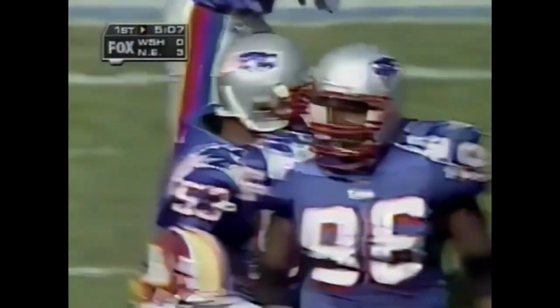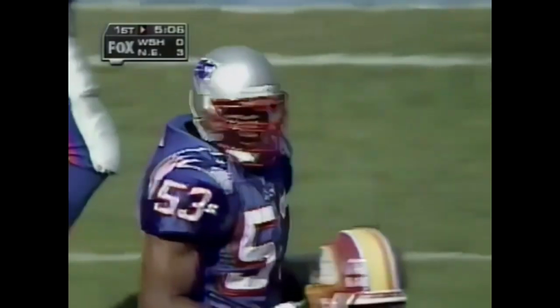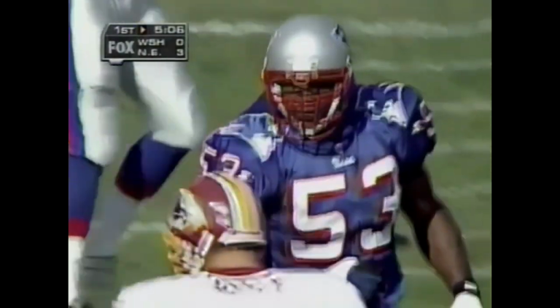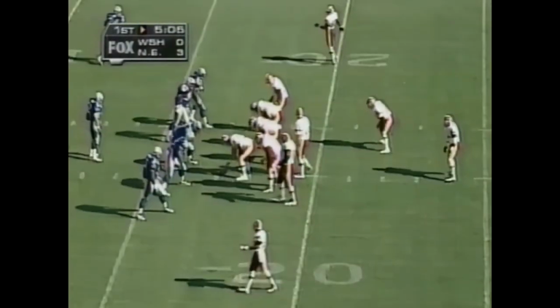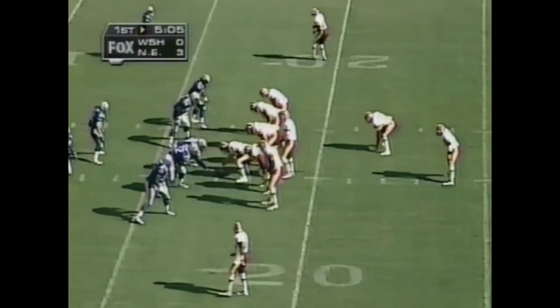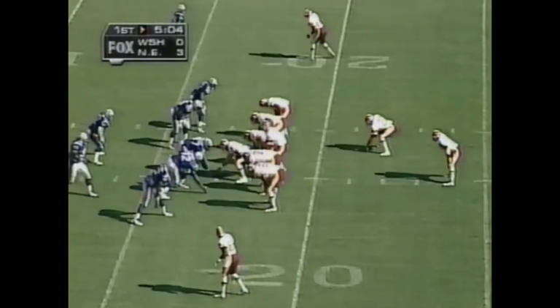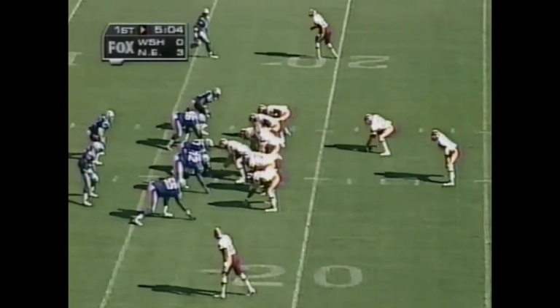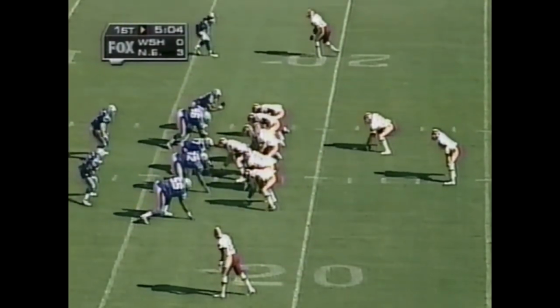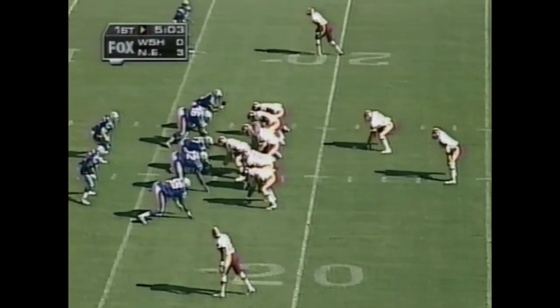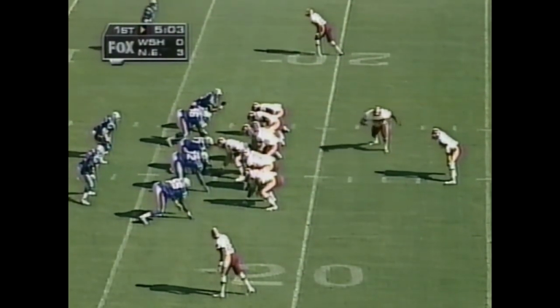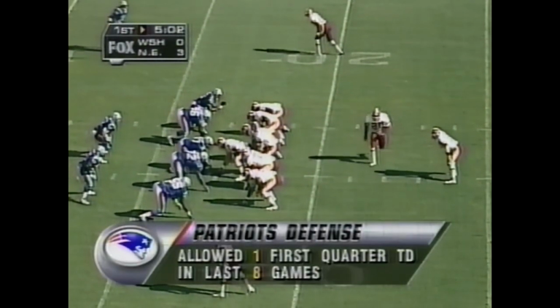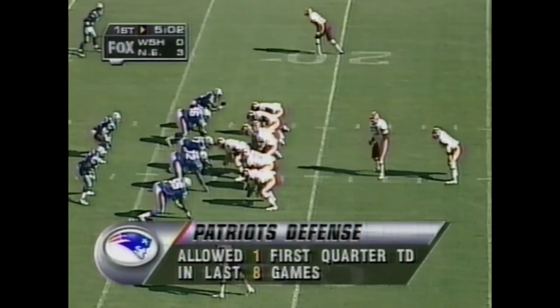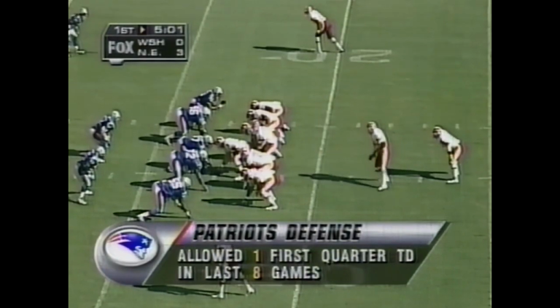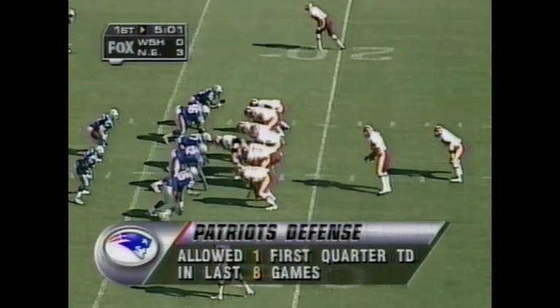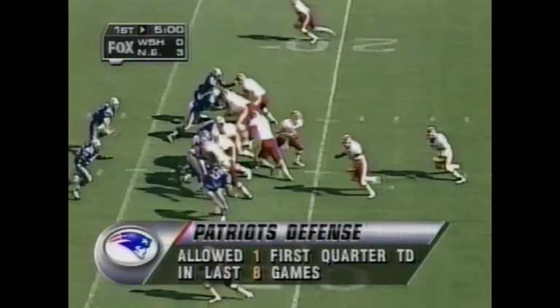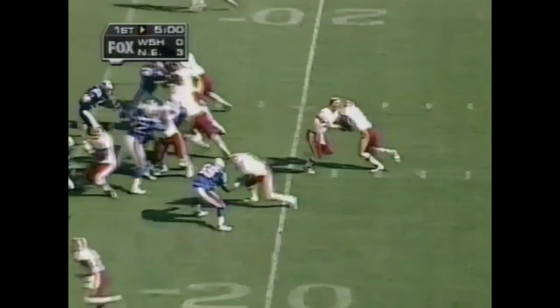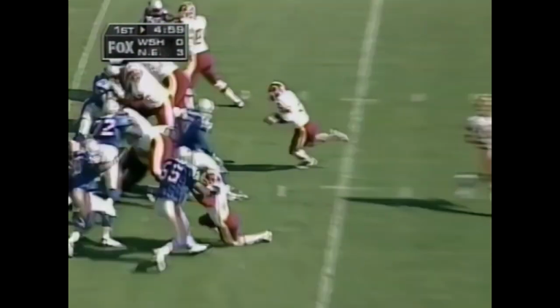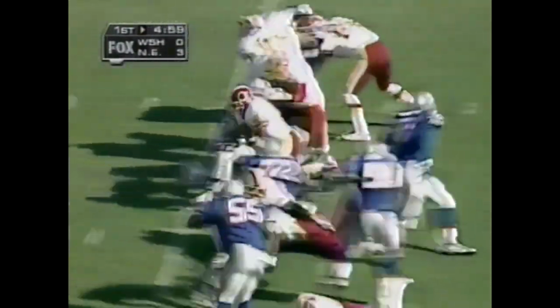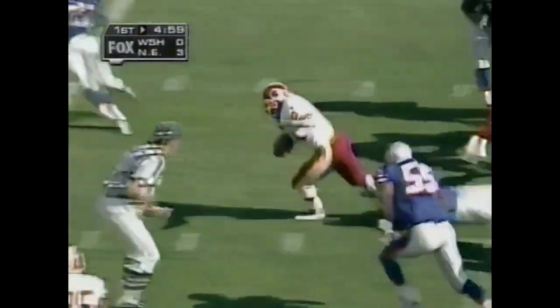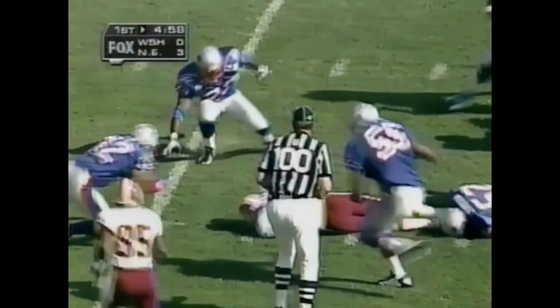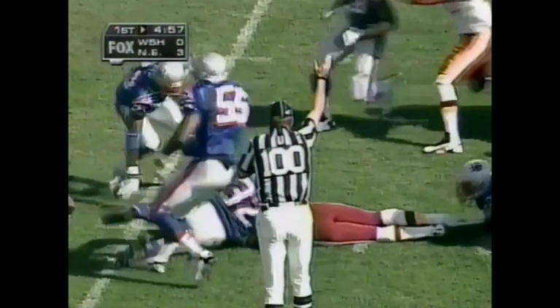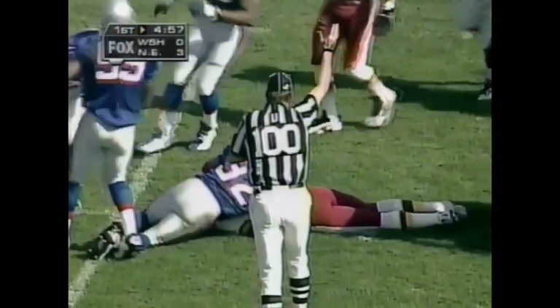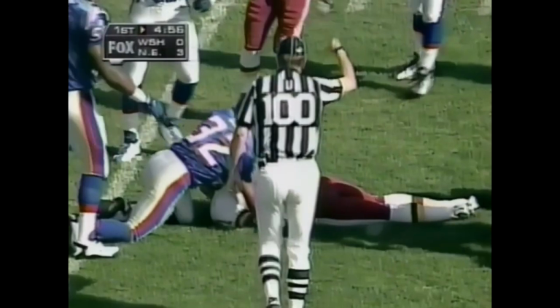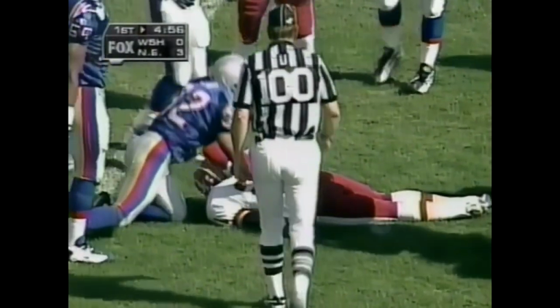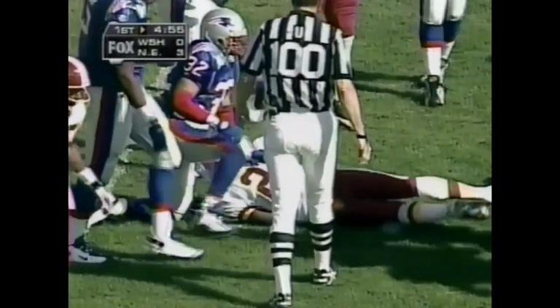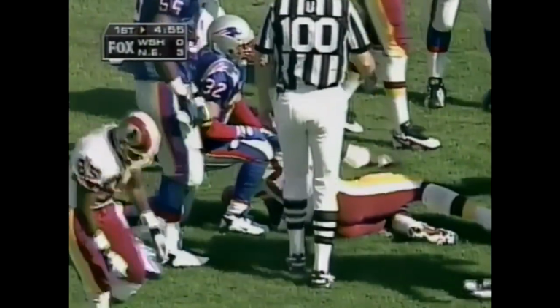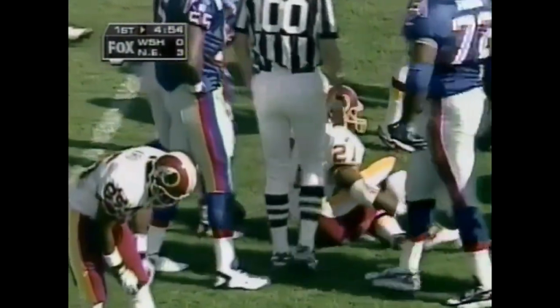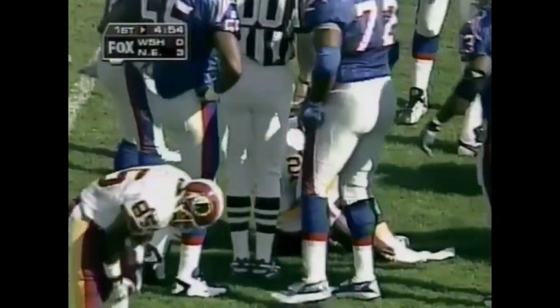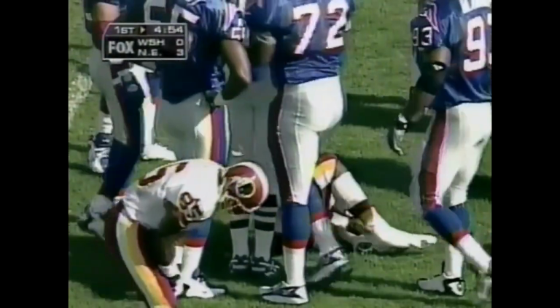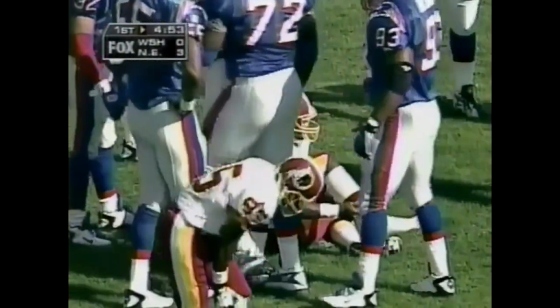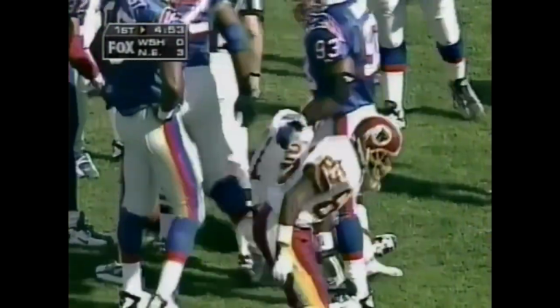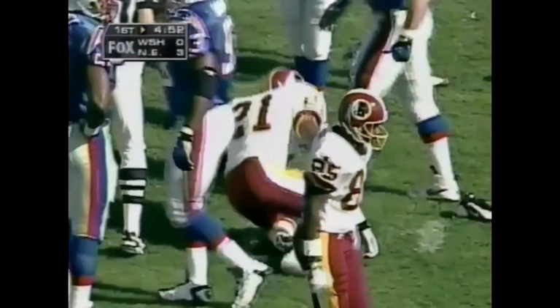Great-looking opening drive by the Washington Redskins today. Second down and 10 — Frerotte is 3 of 3 on the drive. And Terry Allen hurts his way to the 11-yard line — that's a gain of 5 yards on first down.